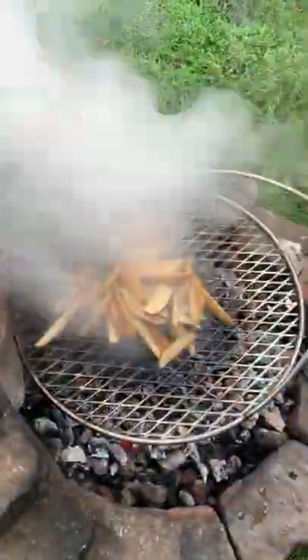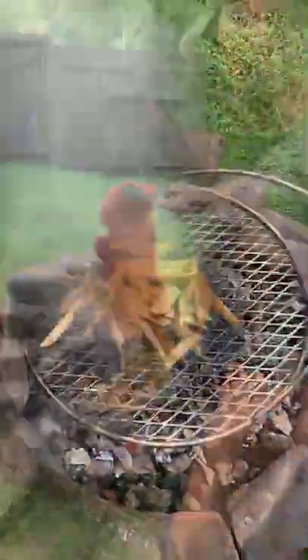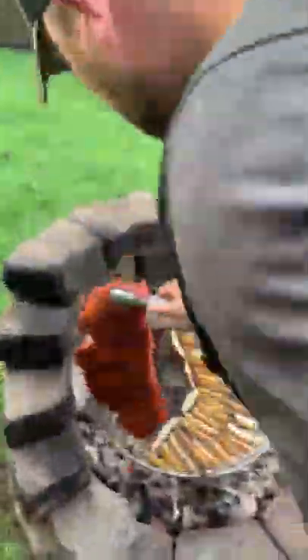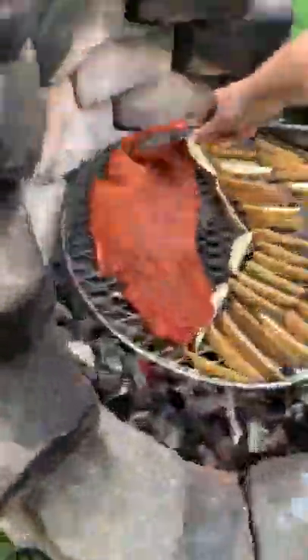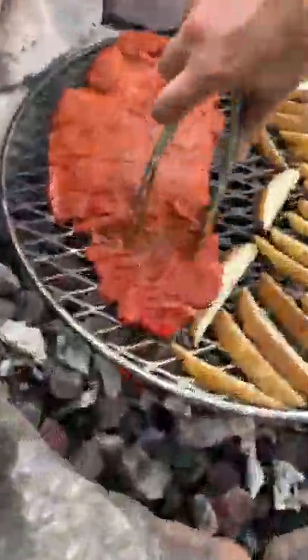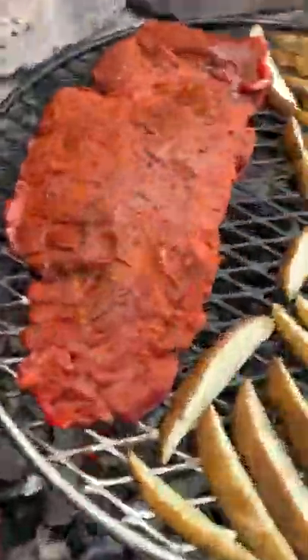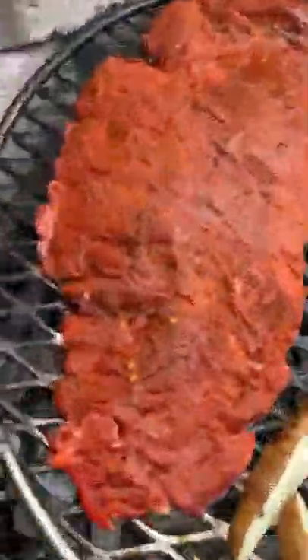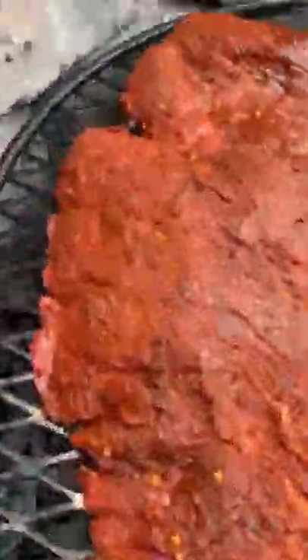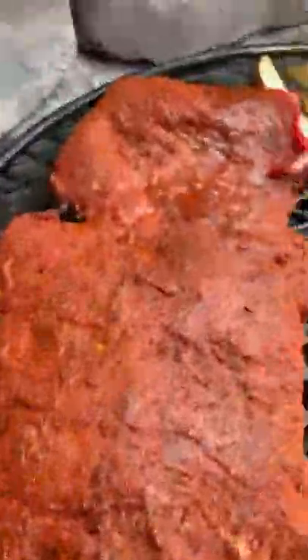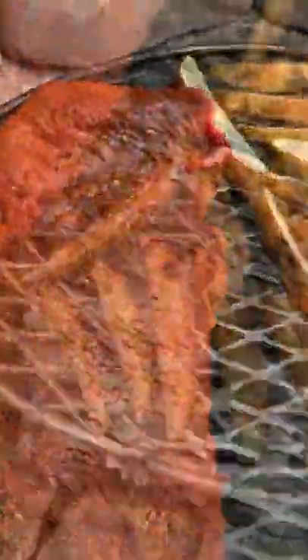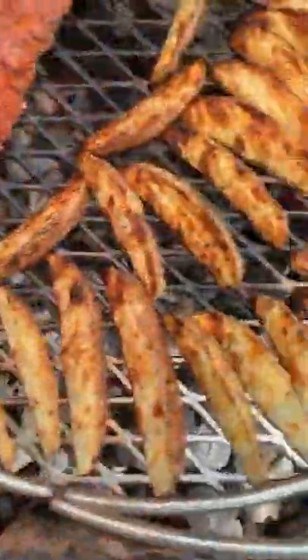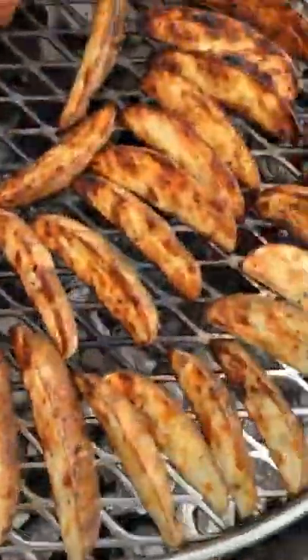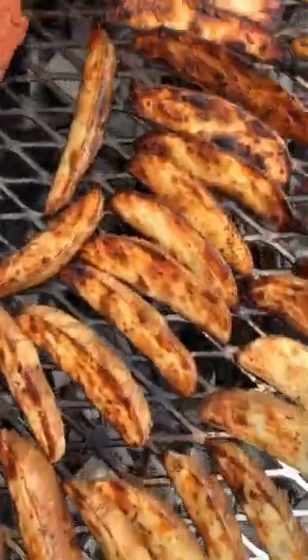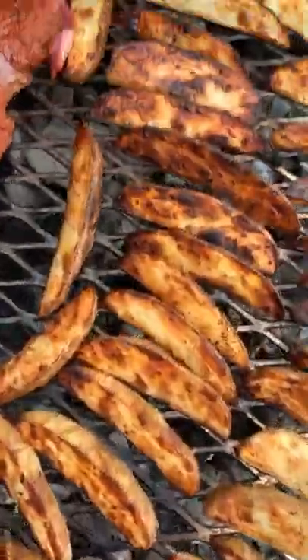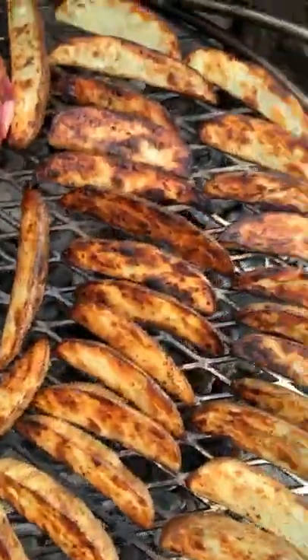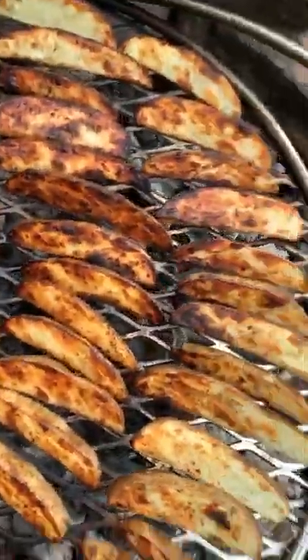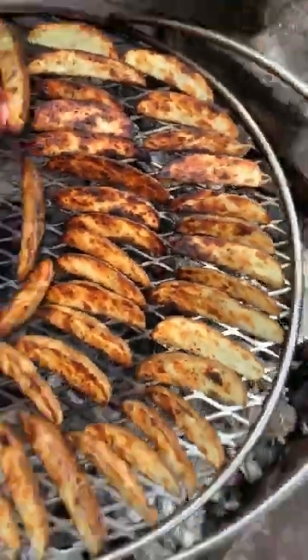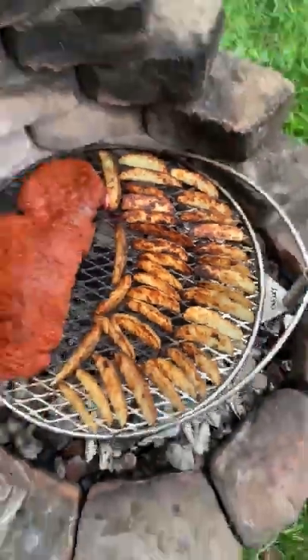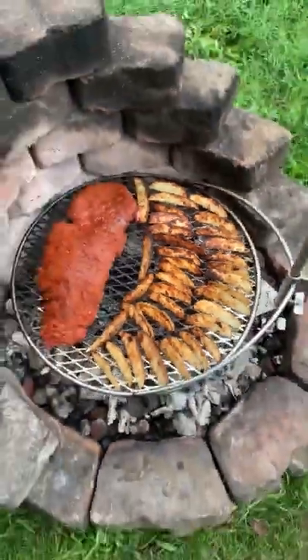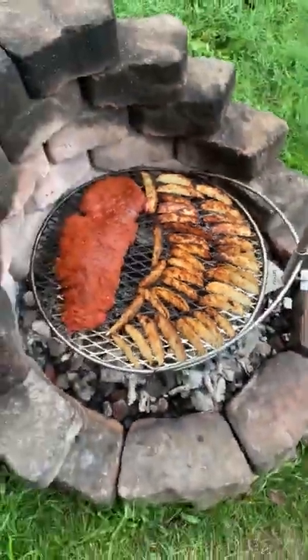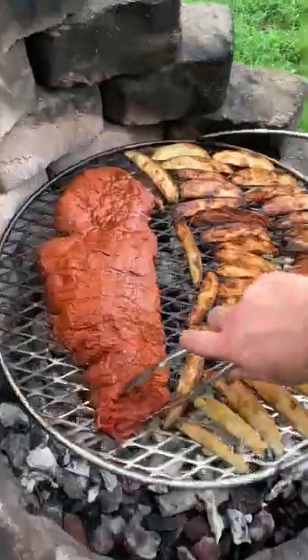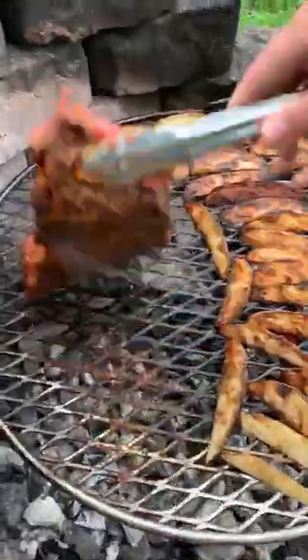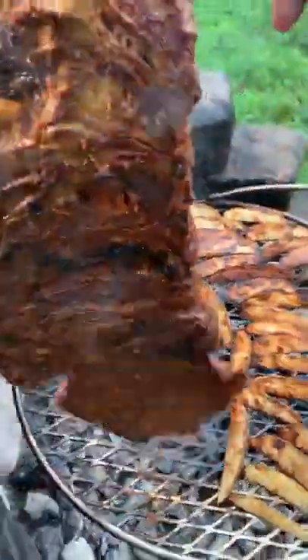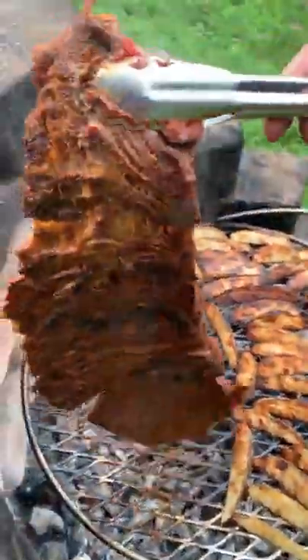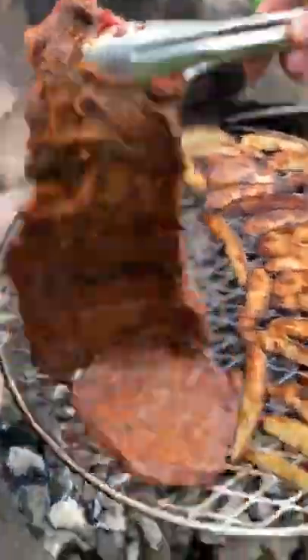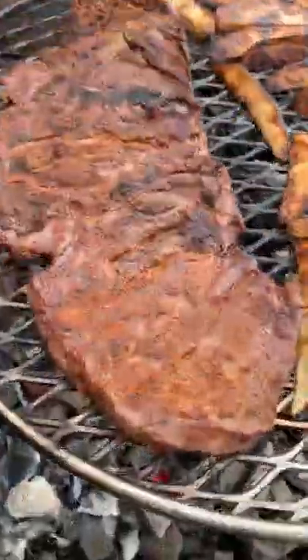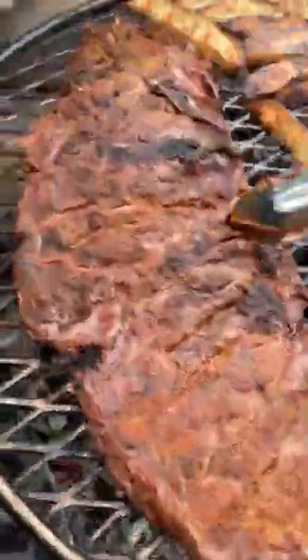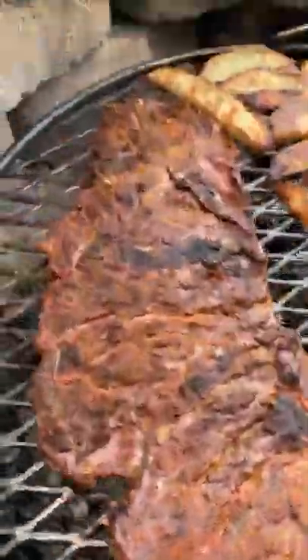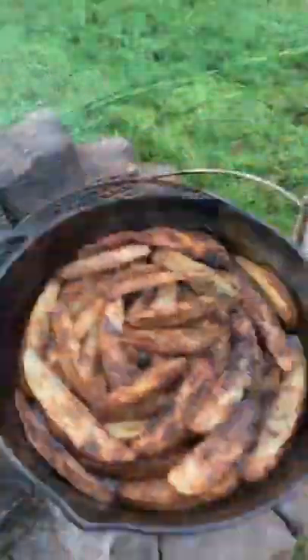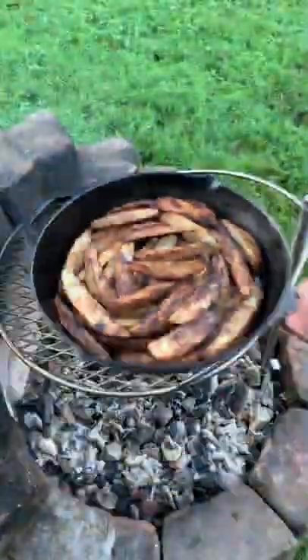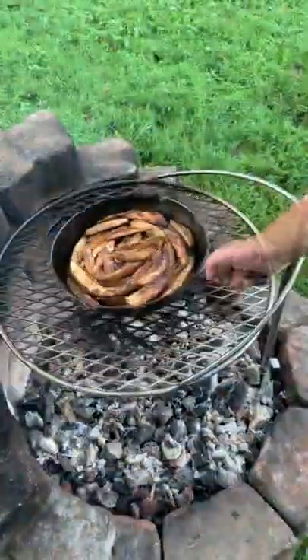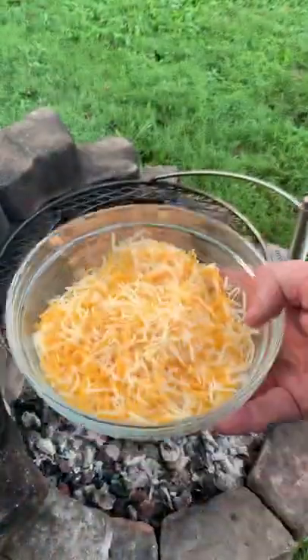Added the potatoes on and cooked them for about five minutes per side along with the flap steak. Pulled it off once the potatoes were tender and the flap steak was about 120 internal.